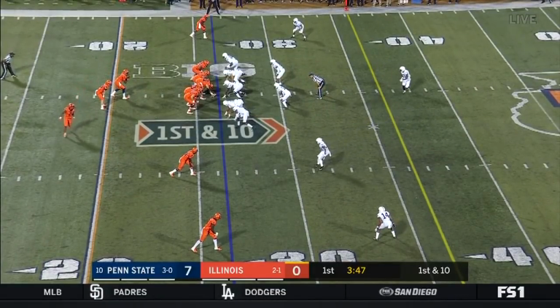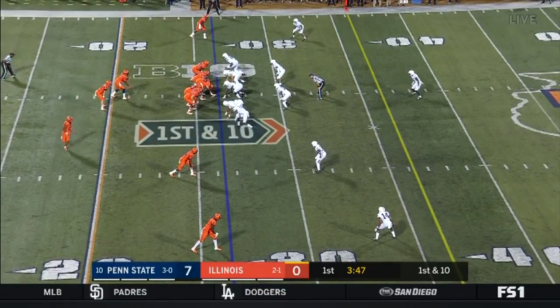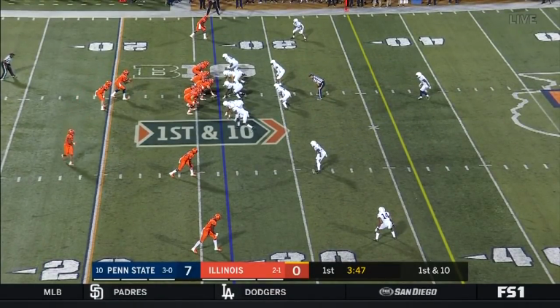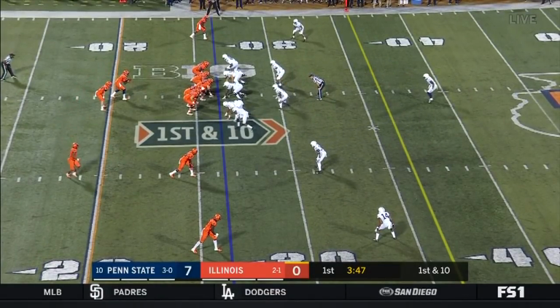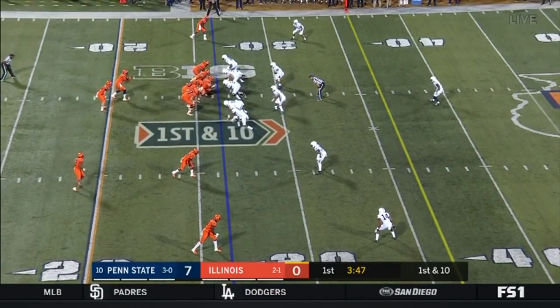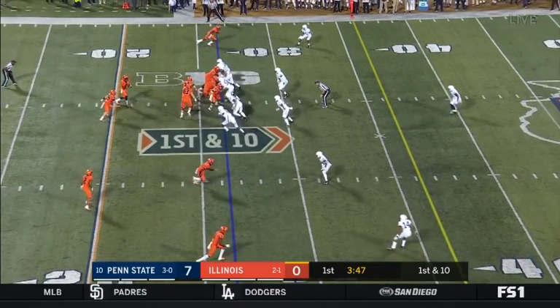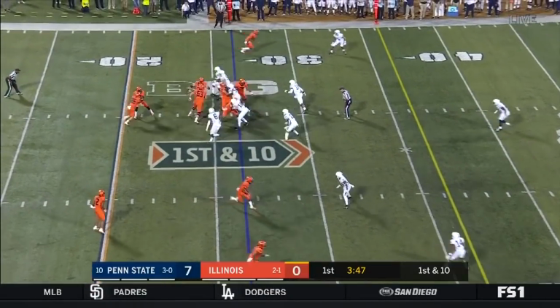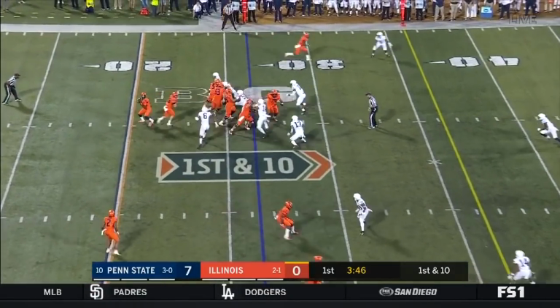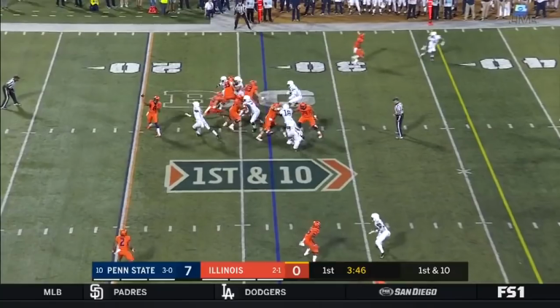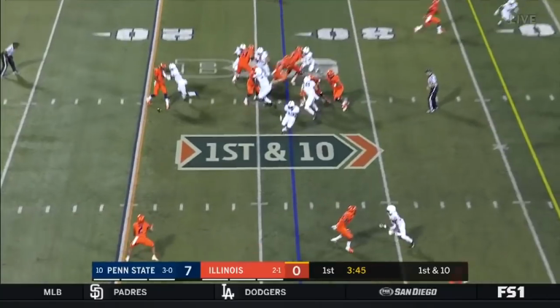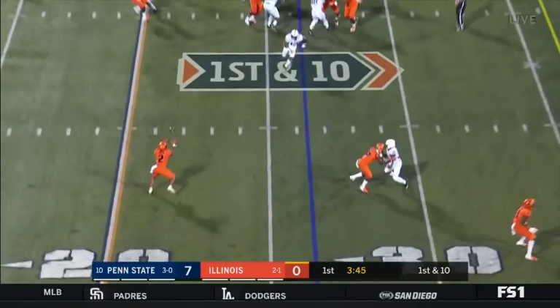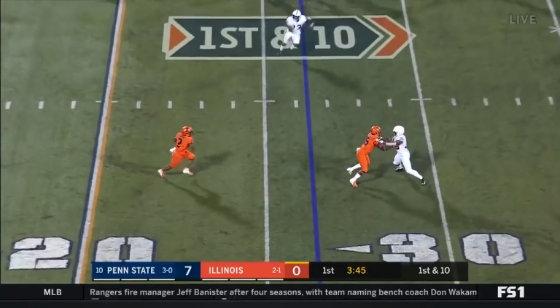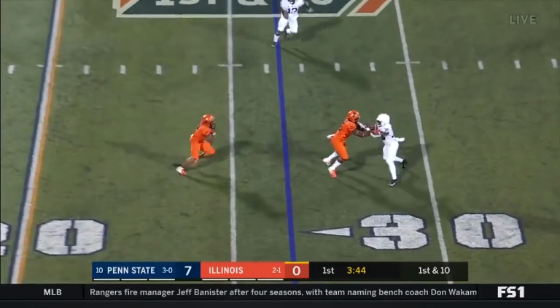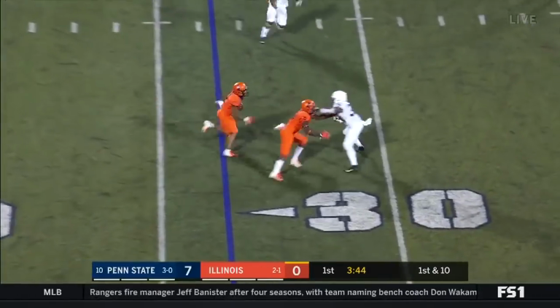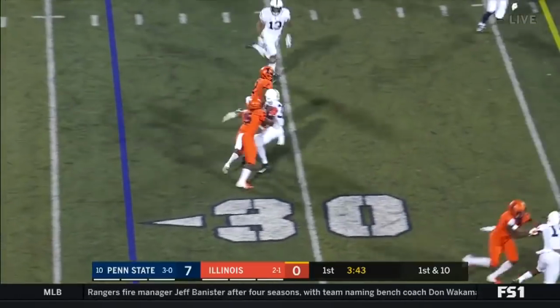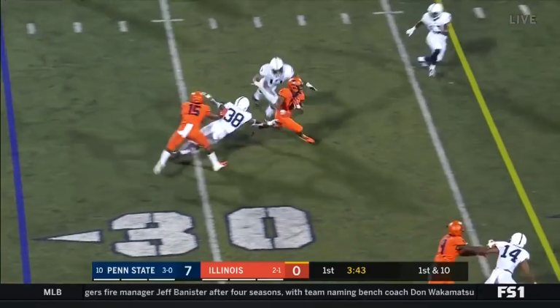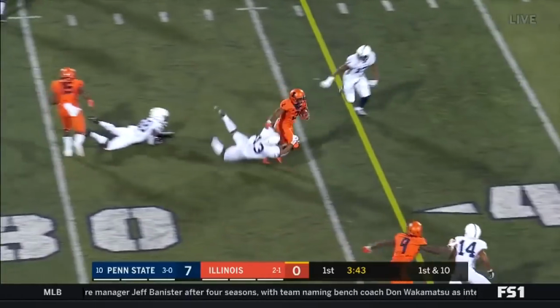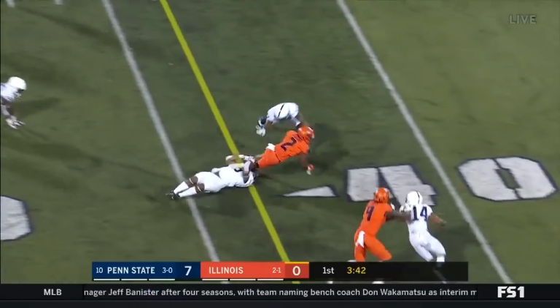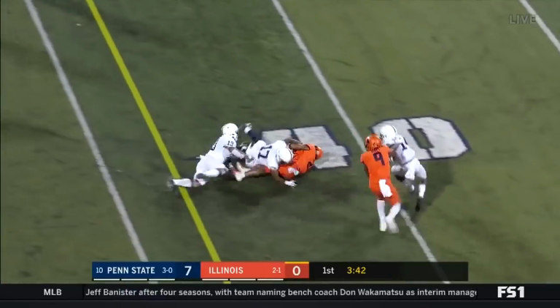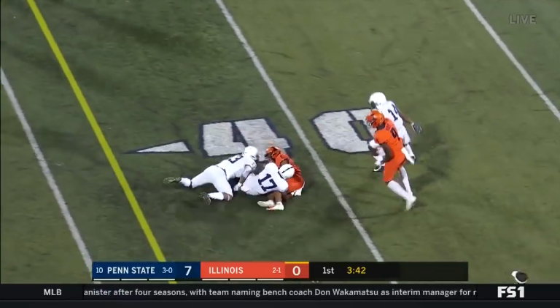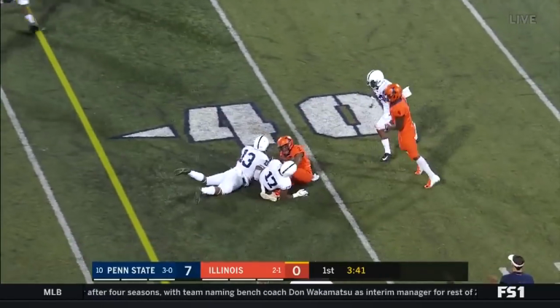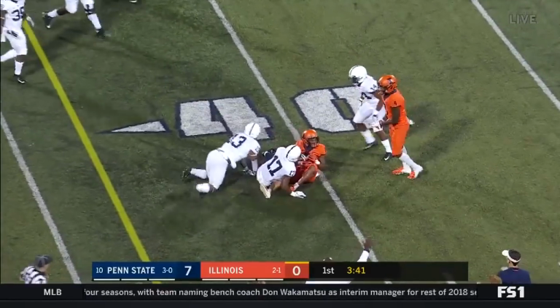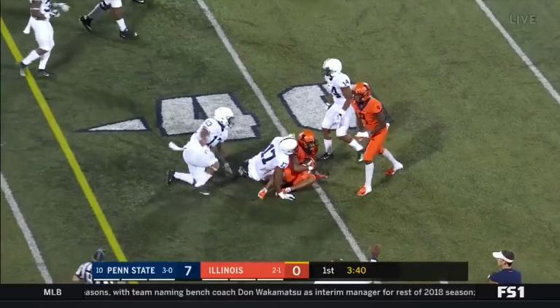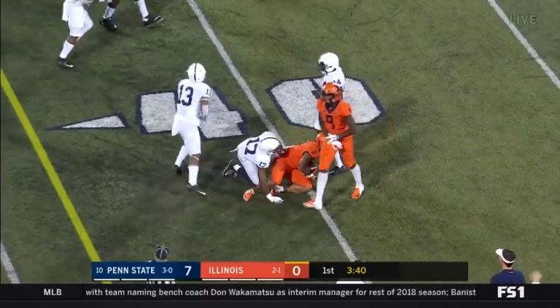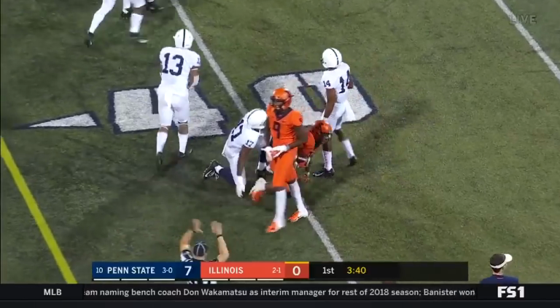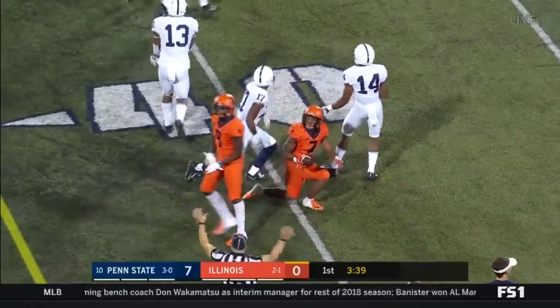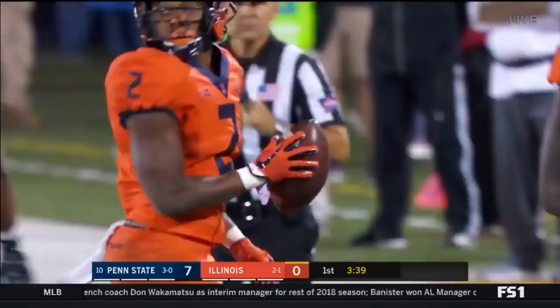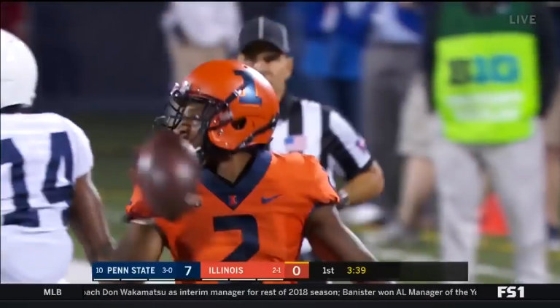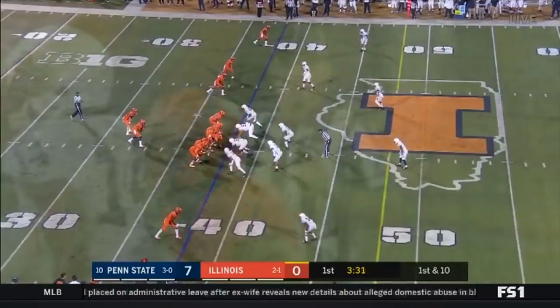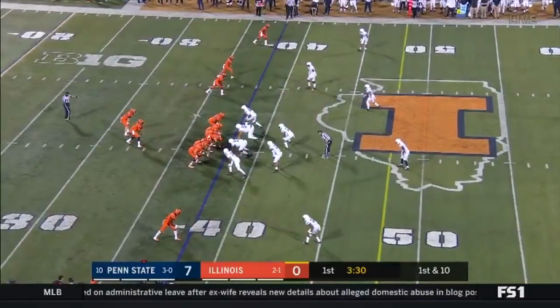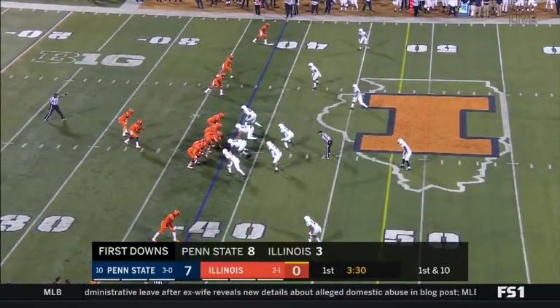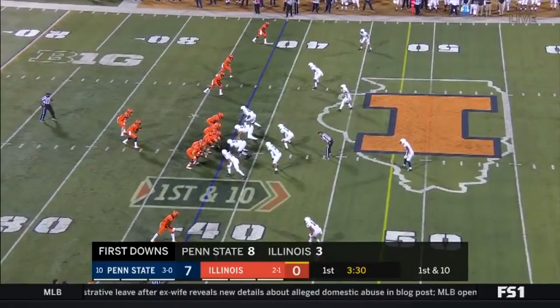Reggie Corbin goes out in motion and they get it to Corbin. Corbin gets a block. Reggie Corbin in the open field gets tackled up at the 39 yard line — faster than the other backs they use.